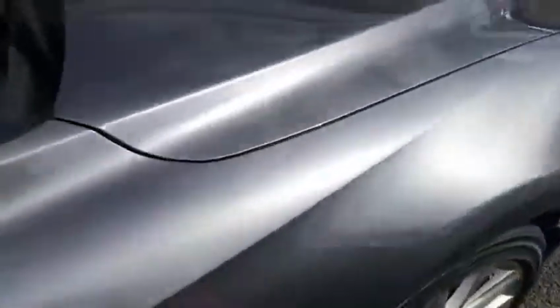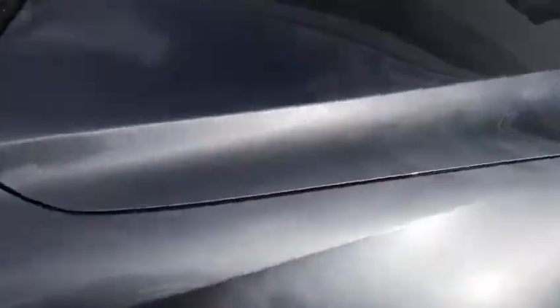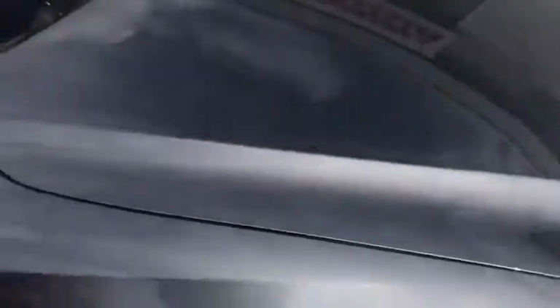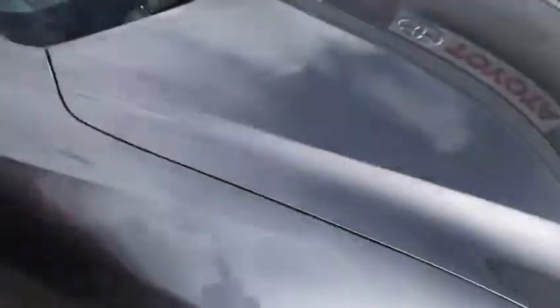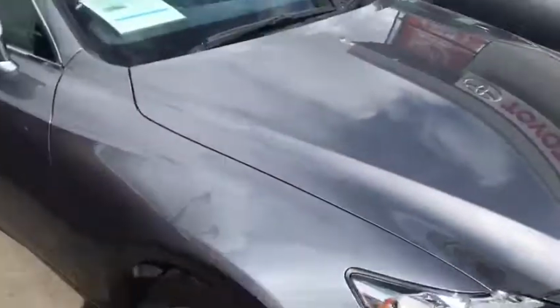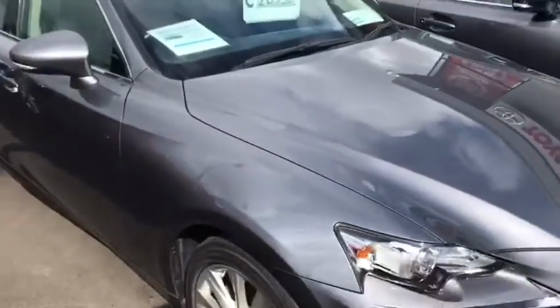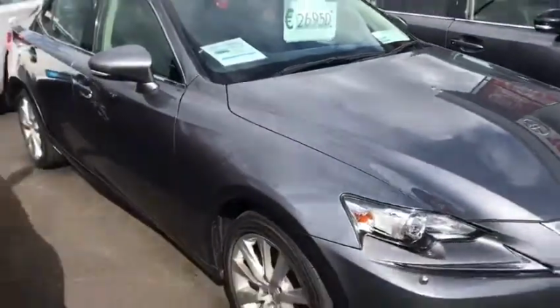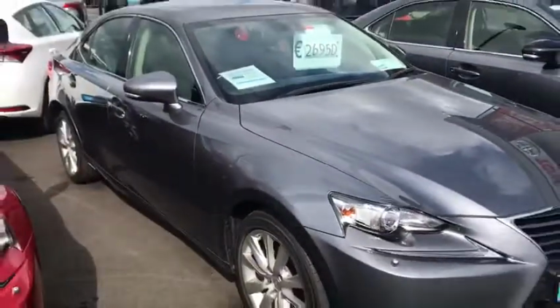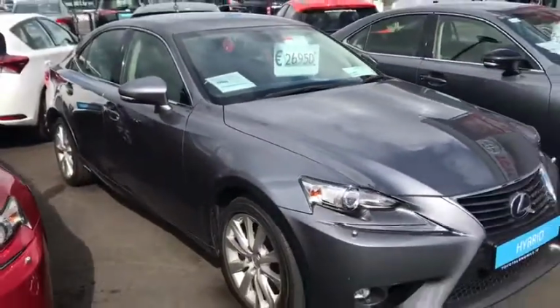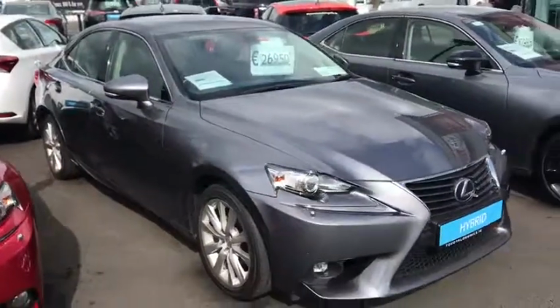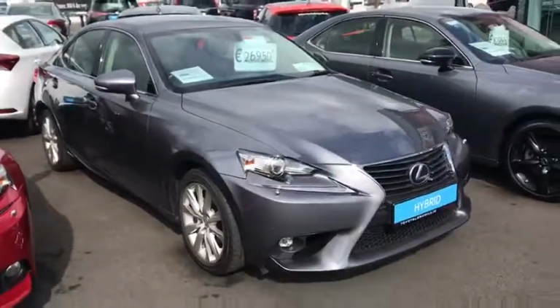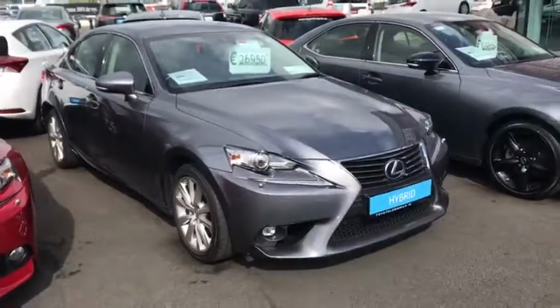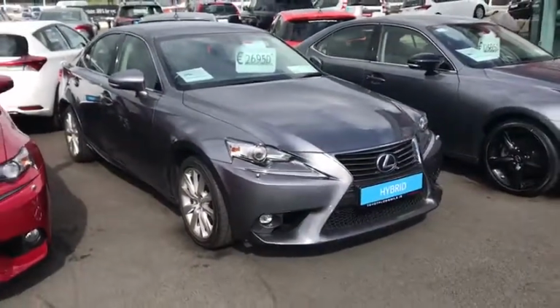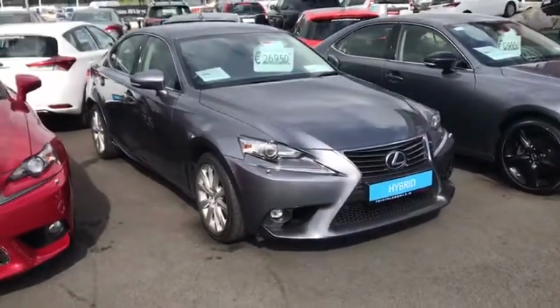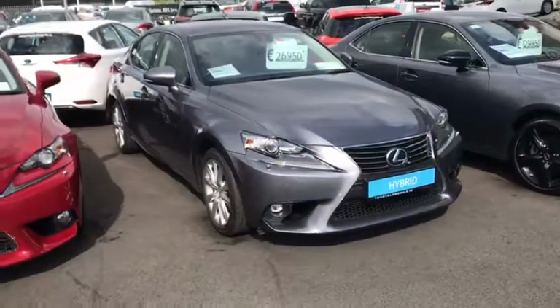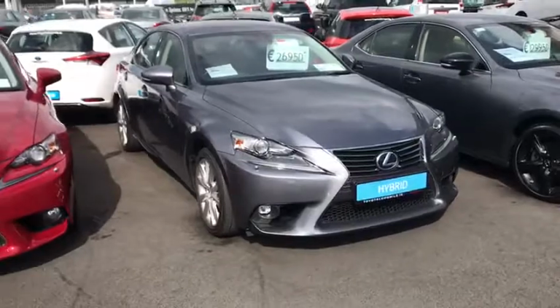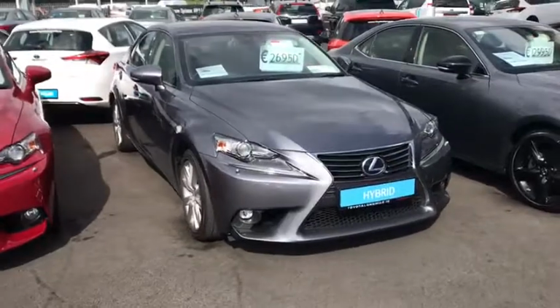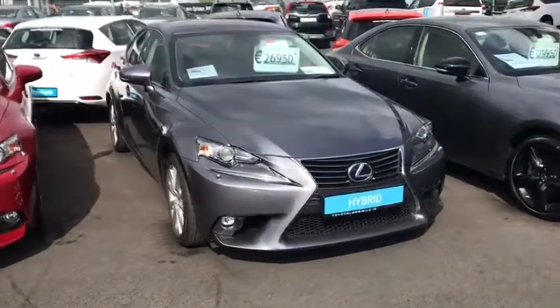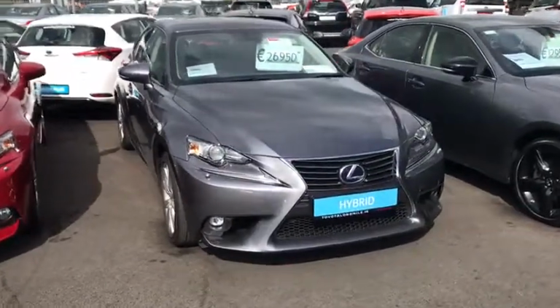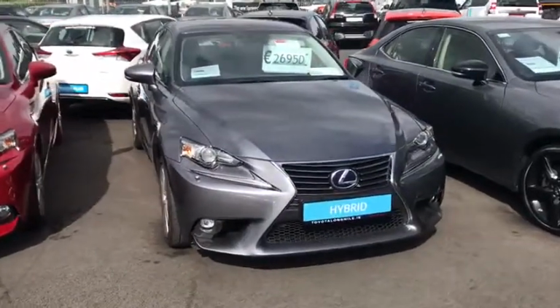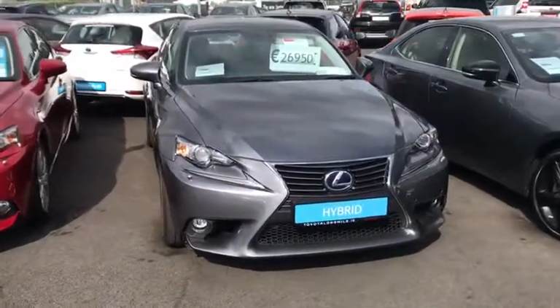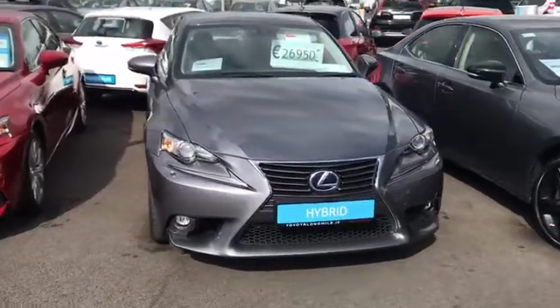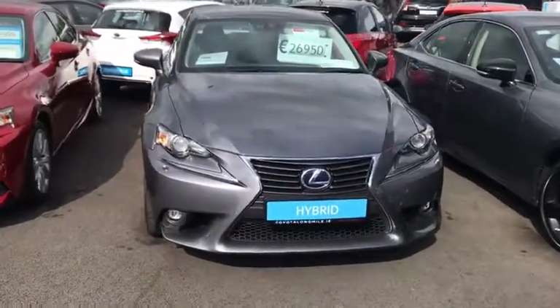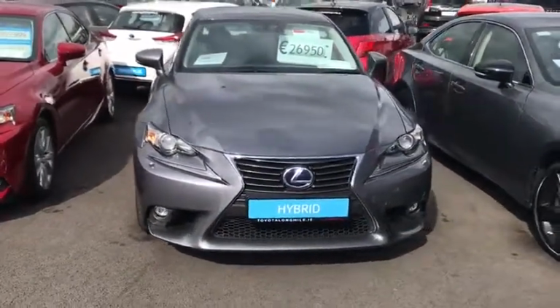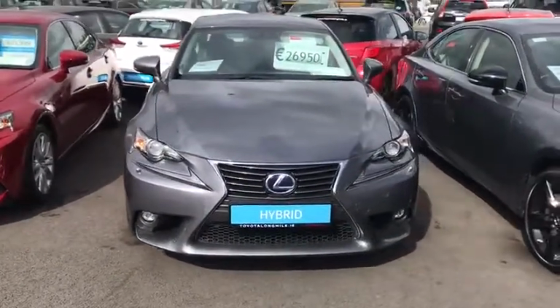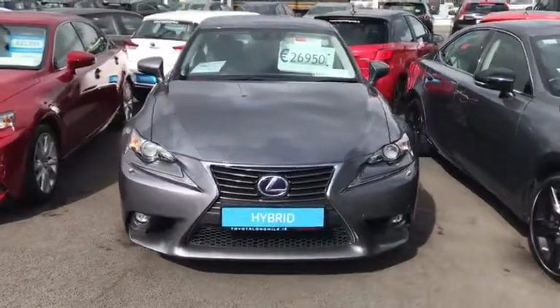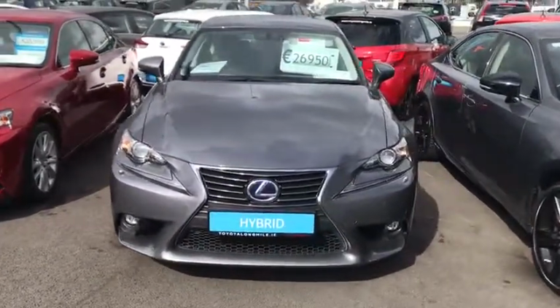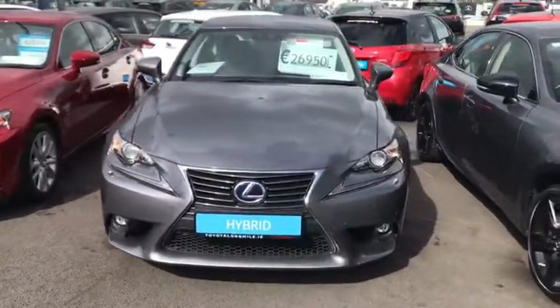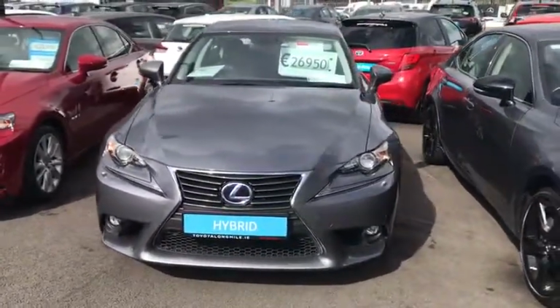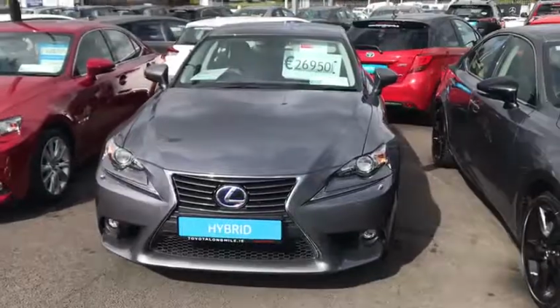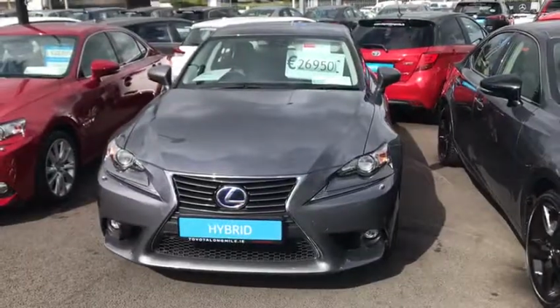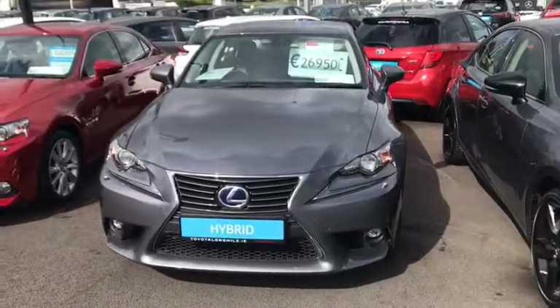This car will come with a minimum 12 months warranty and 12 months roadside assistance and balance of its hybrid guarantee. It's available for immediate delivery. If you have any questions or queries, please do not hesitate to contact a member of the sales team. Thank you.